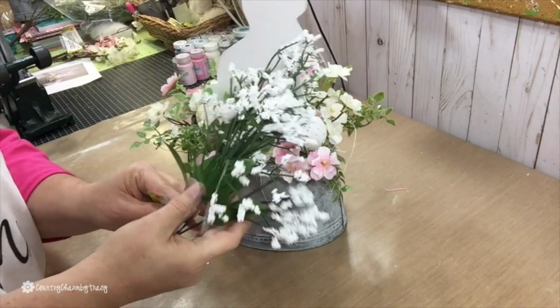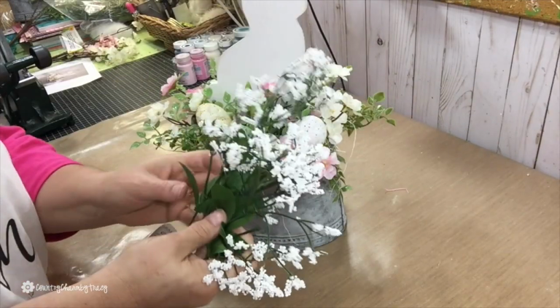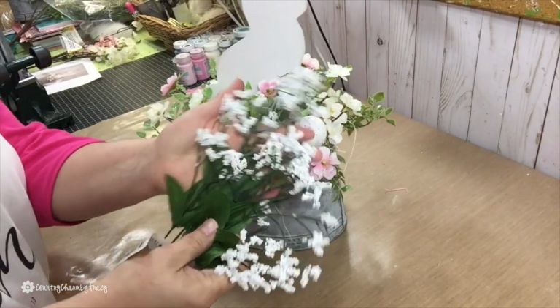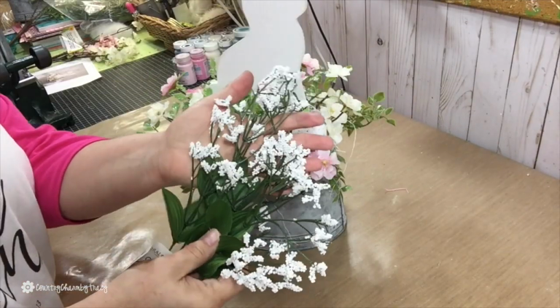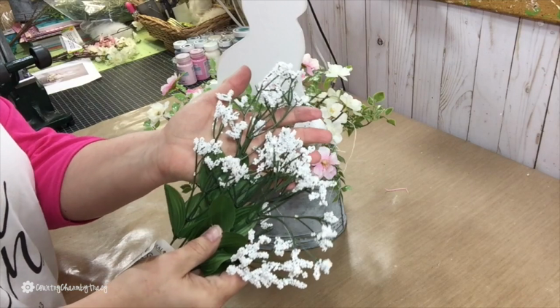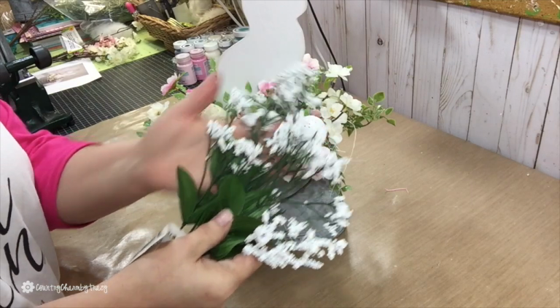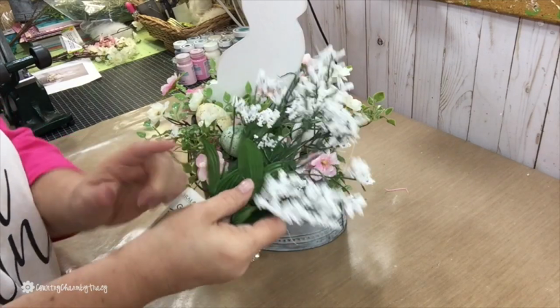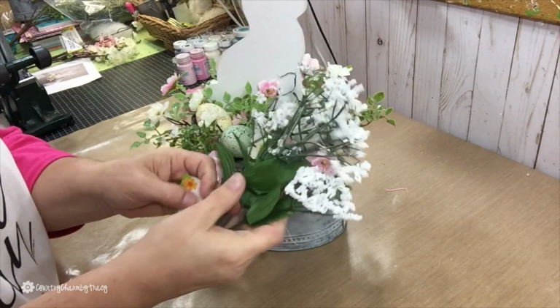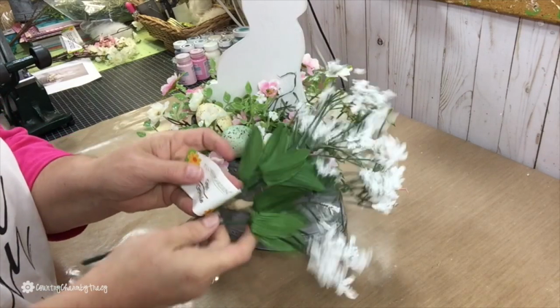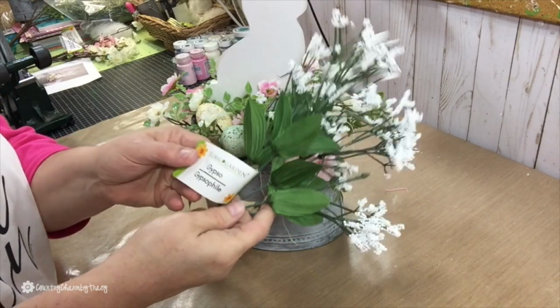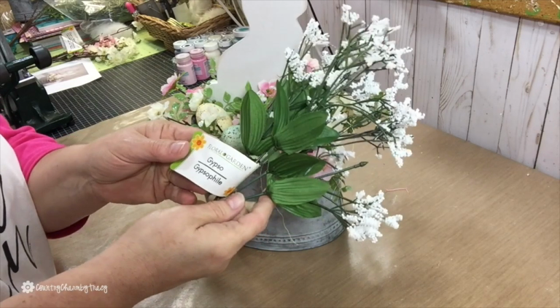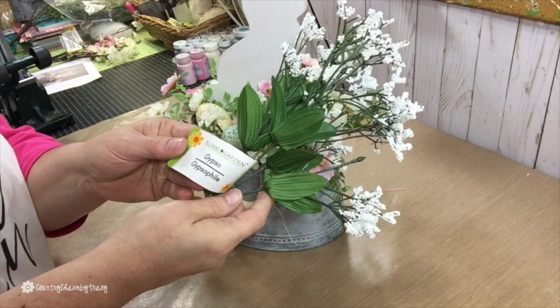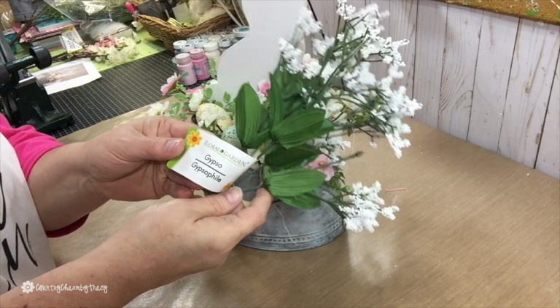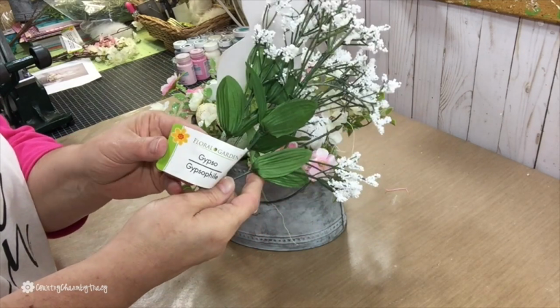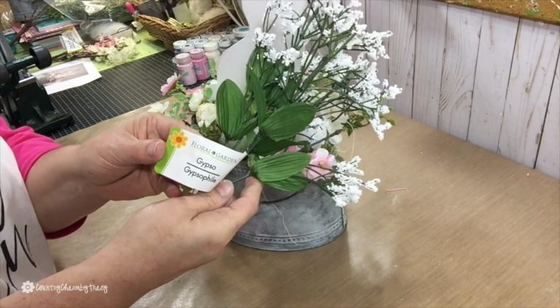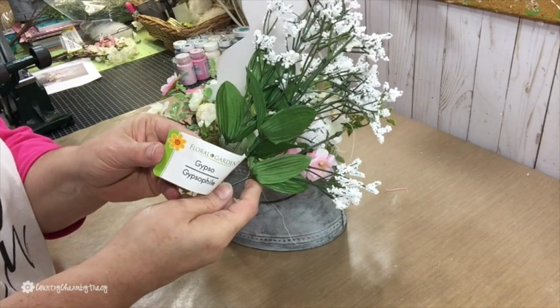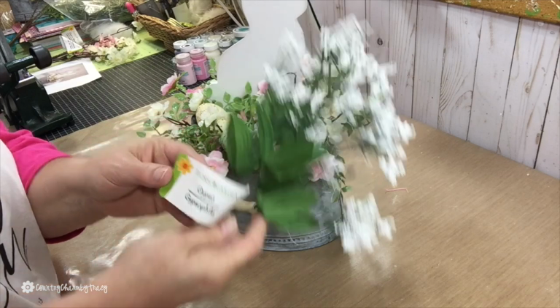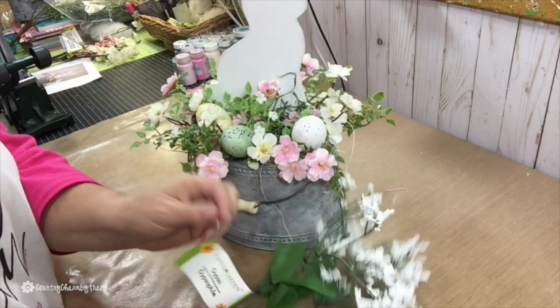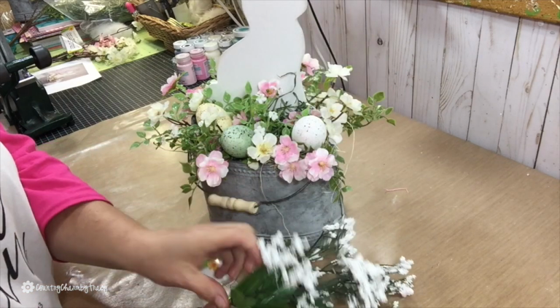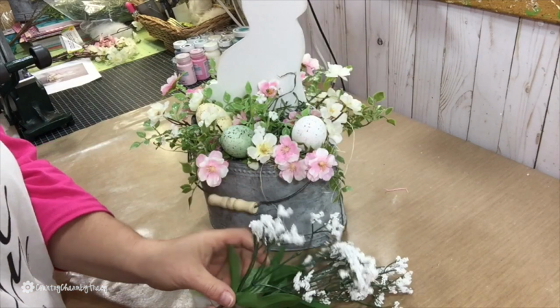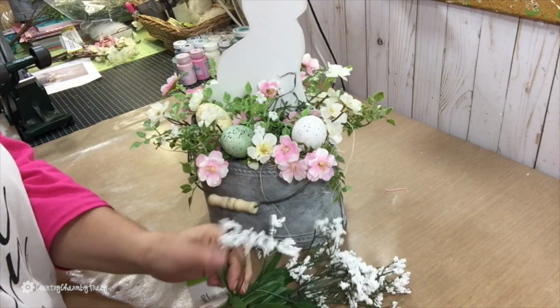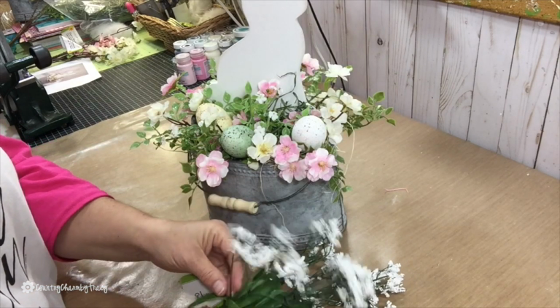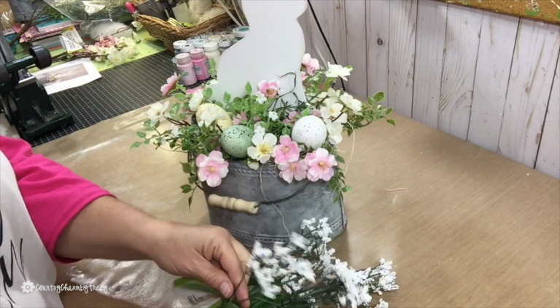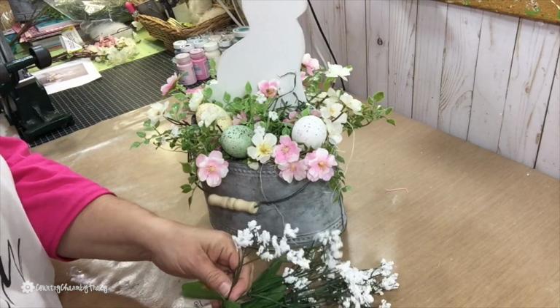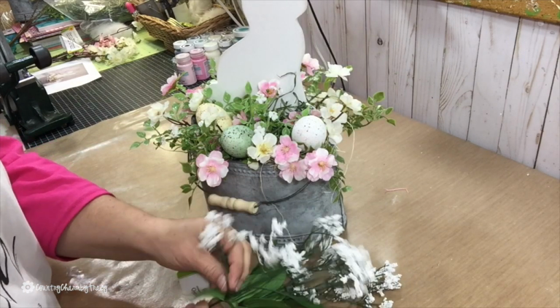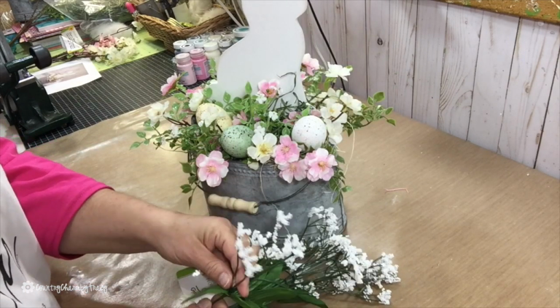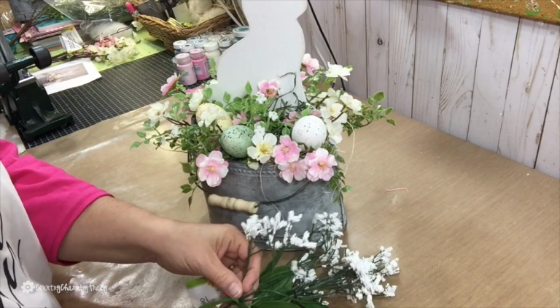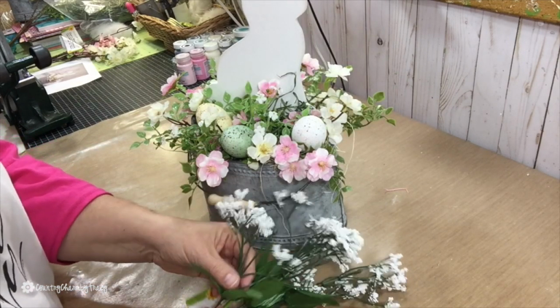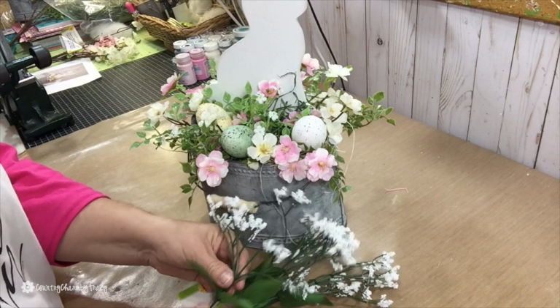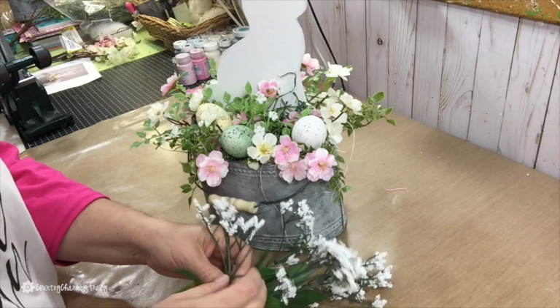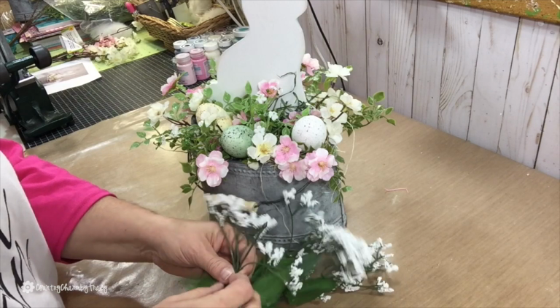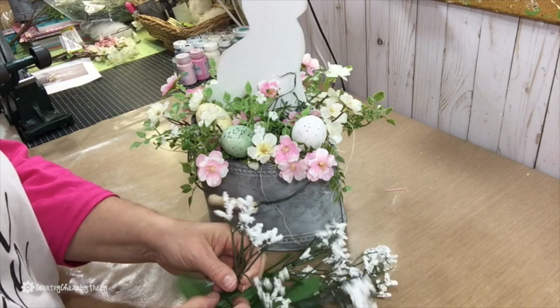Baby's Breath is just what this little arrangement needs. This is also from the Dollar Tree — it's called Gypsophila. I just cut off a few sprigs and include it in the little arrangement.